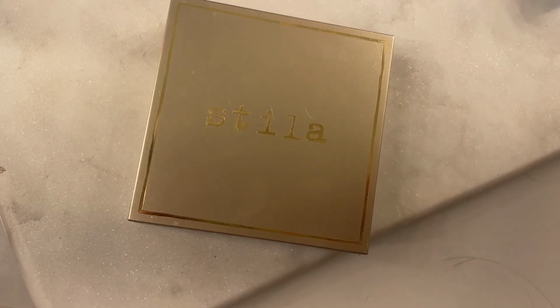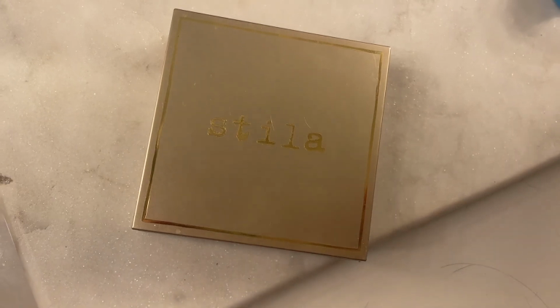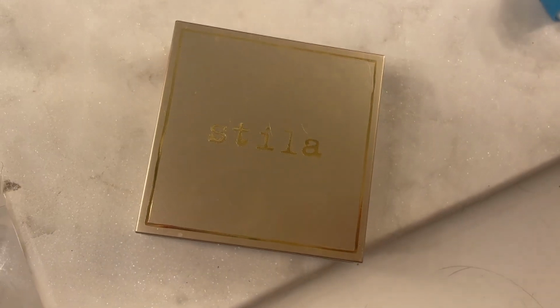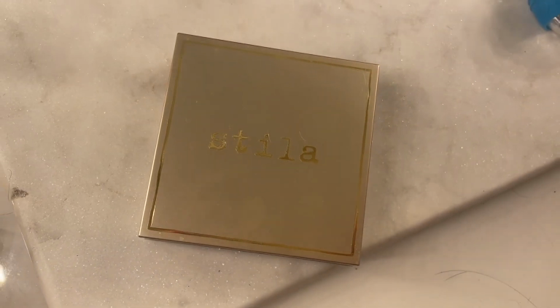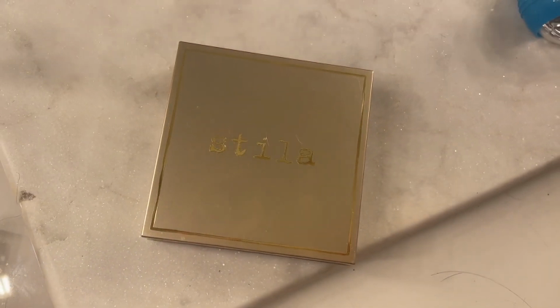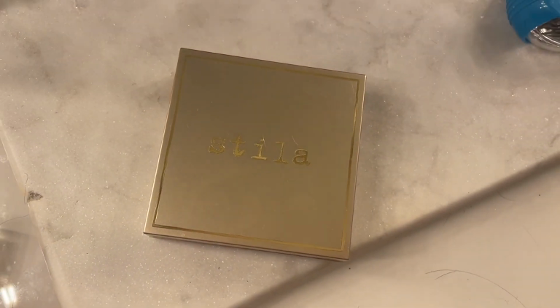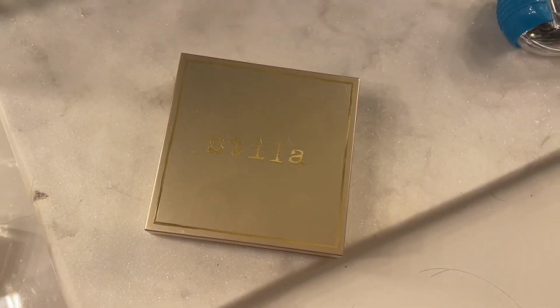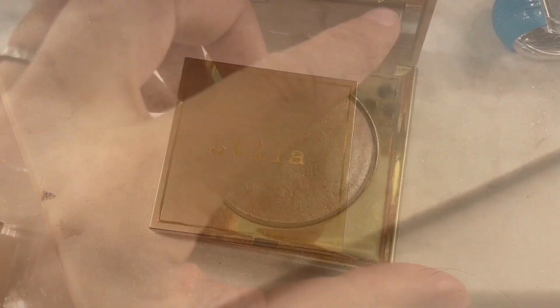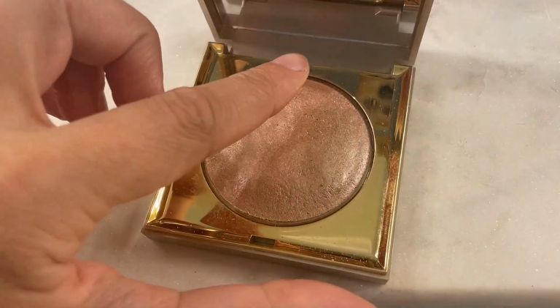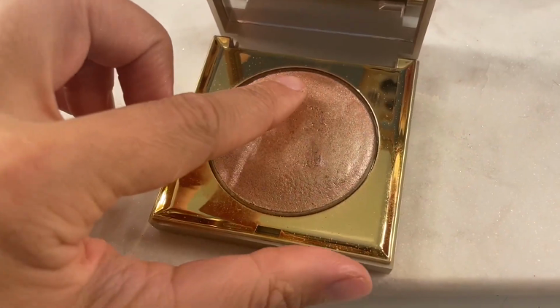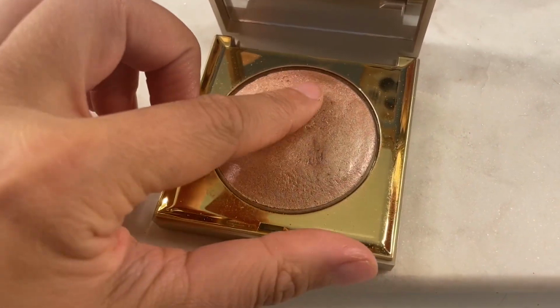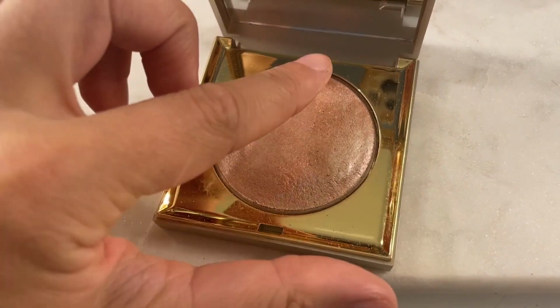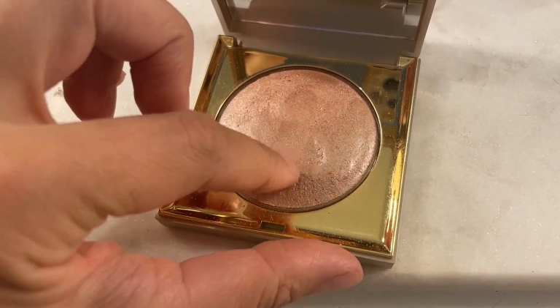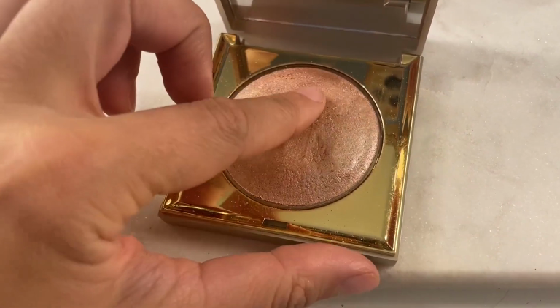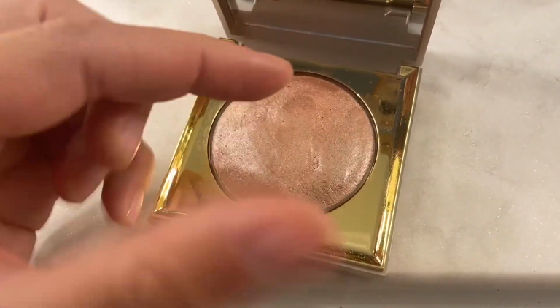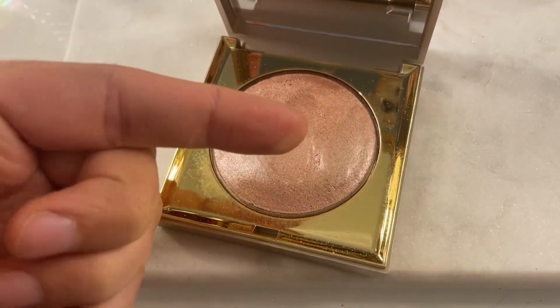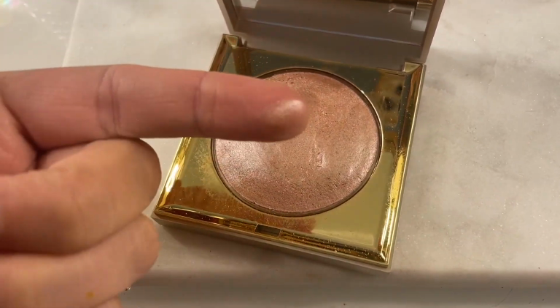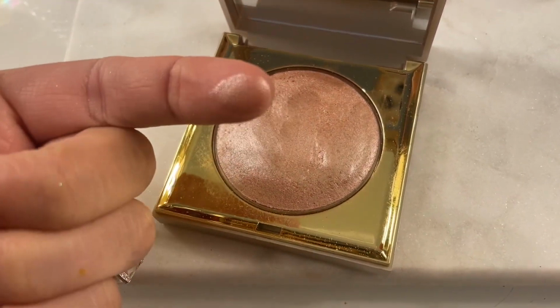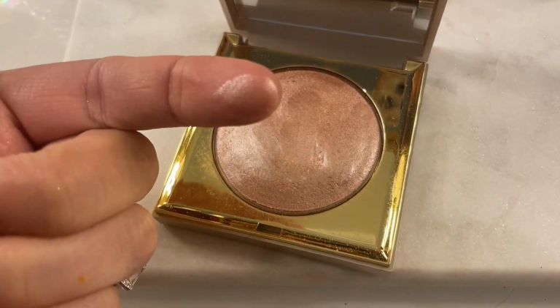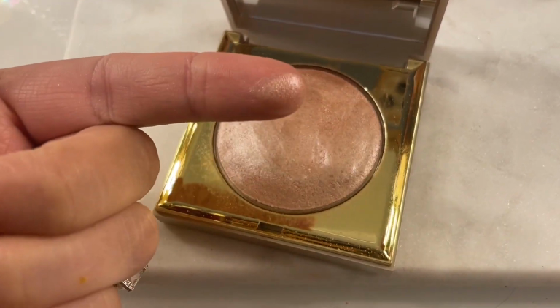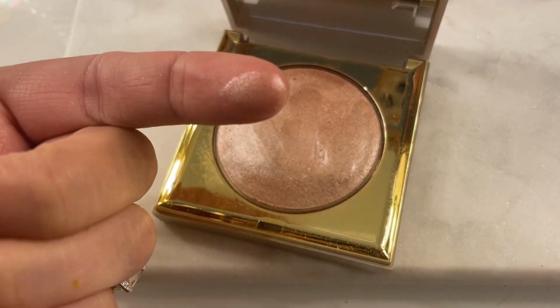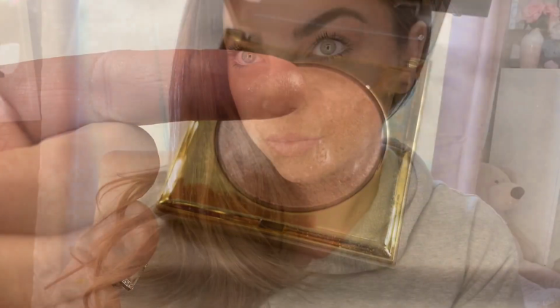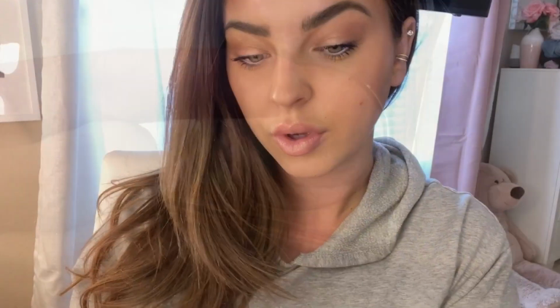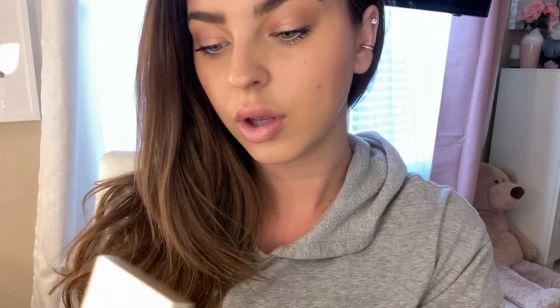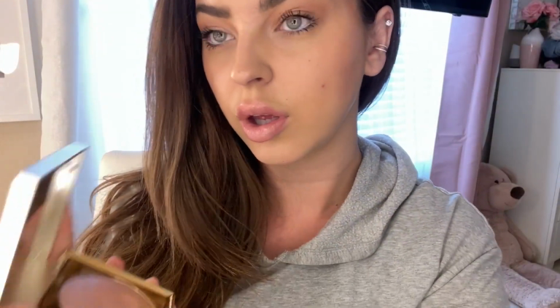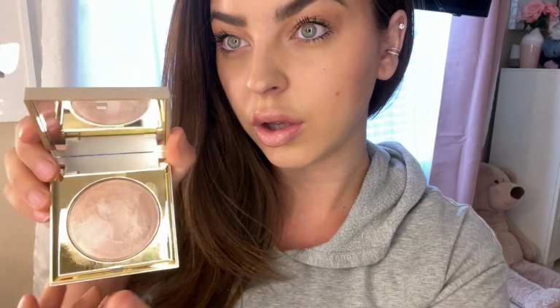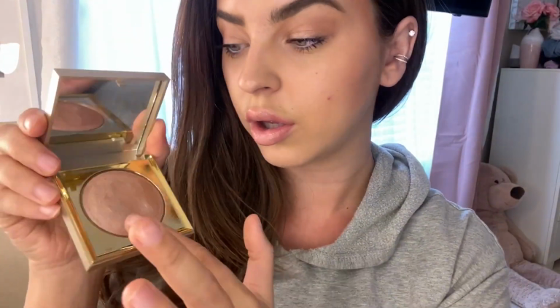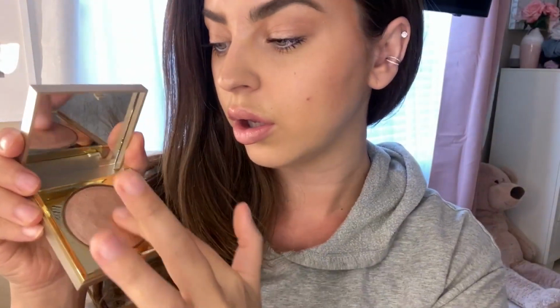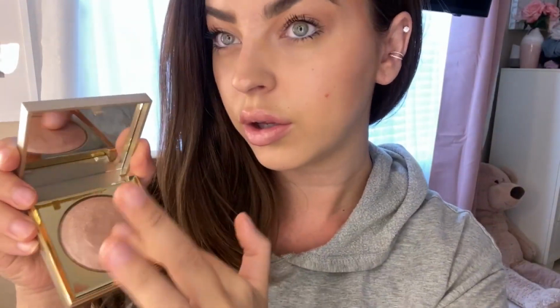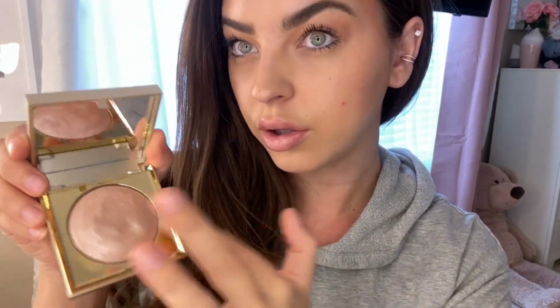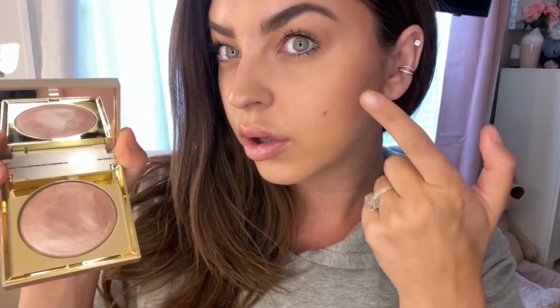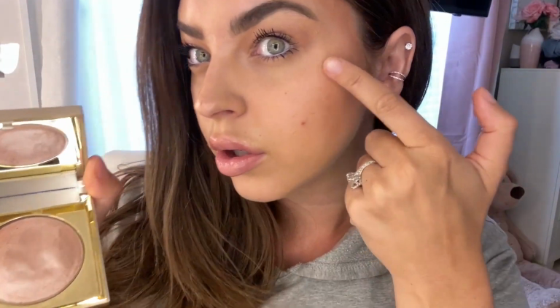We are applying the Stila Heaven's Hue Highlighter in this video. The packaging alone is gorgeously golden. Kitten is one of Stila's most iconic shades — I honestly love to use this all over my face.